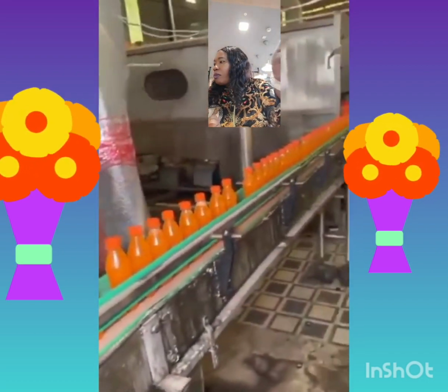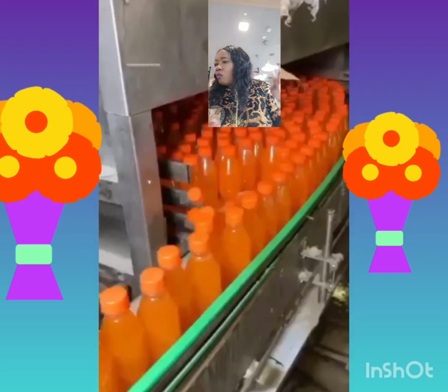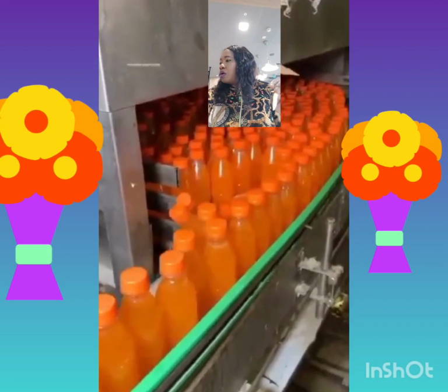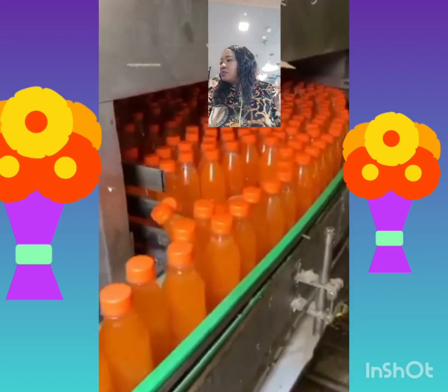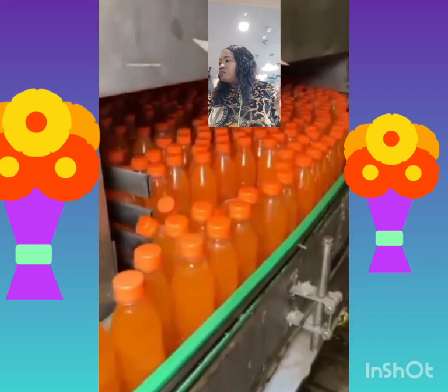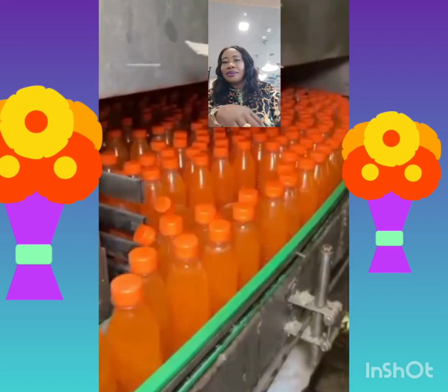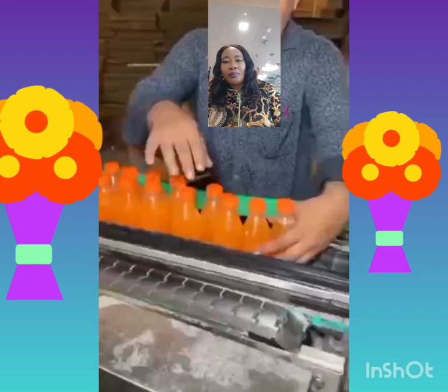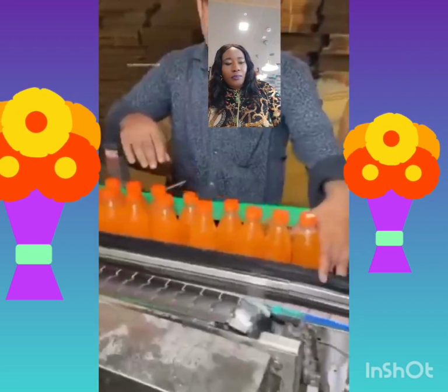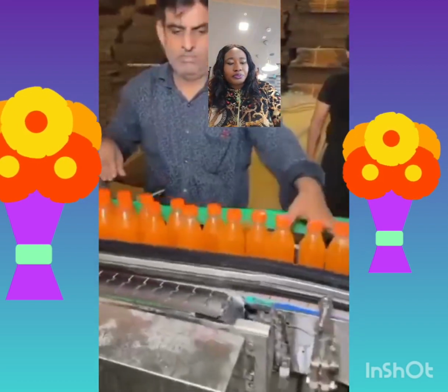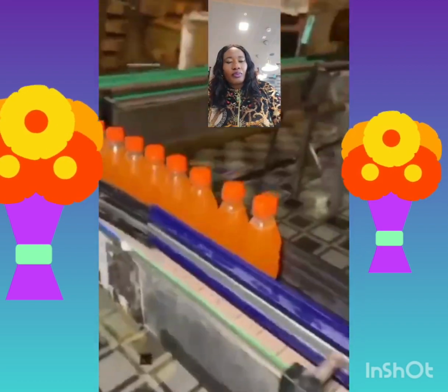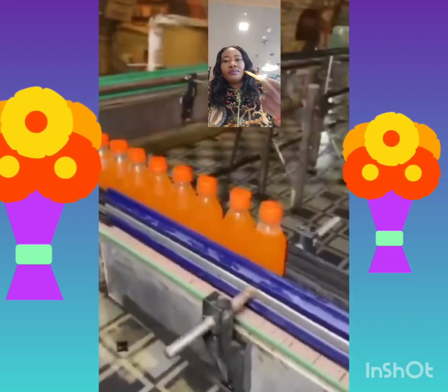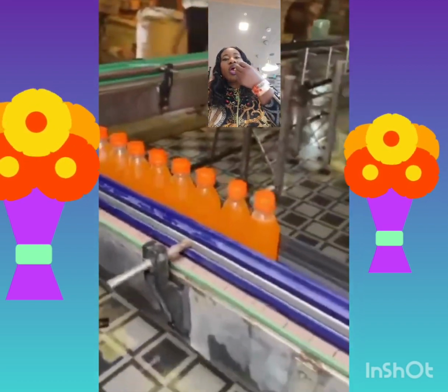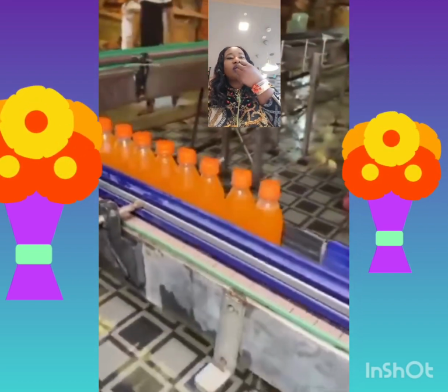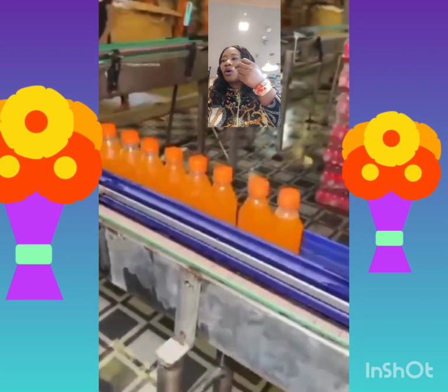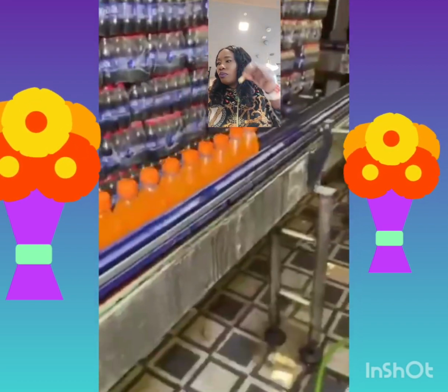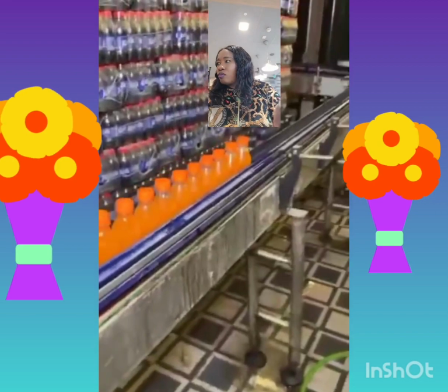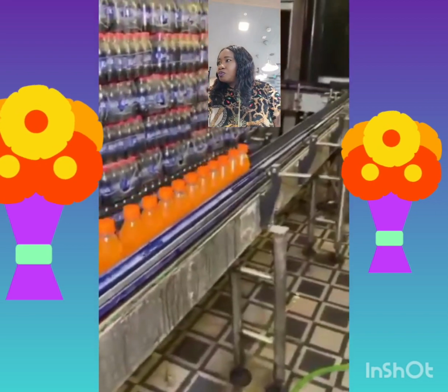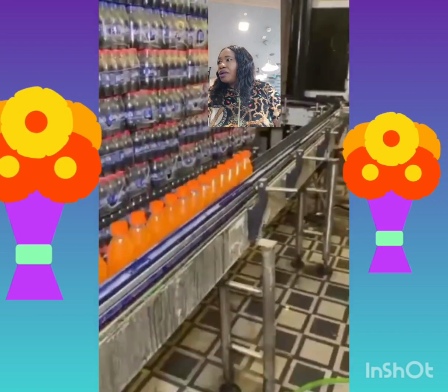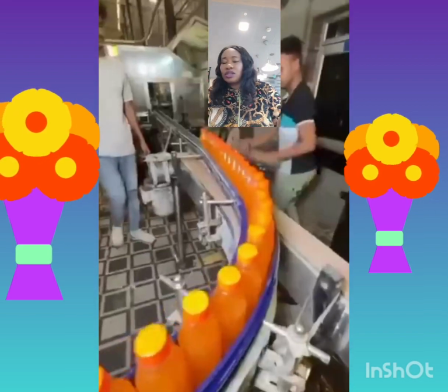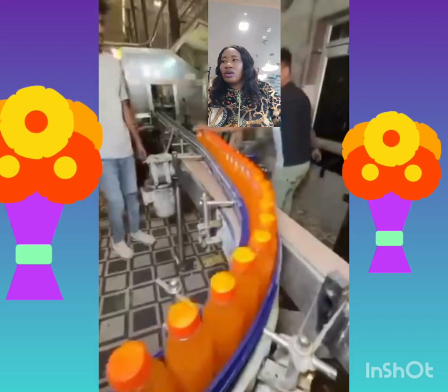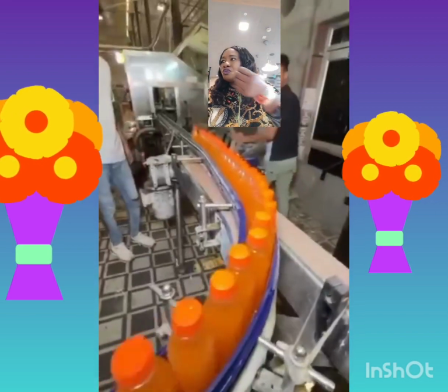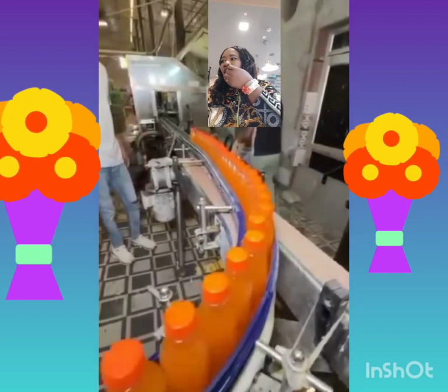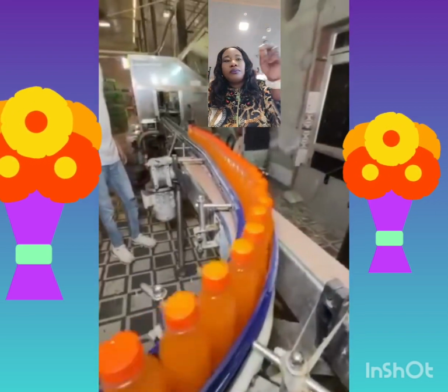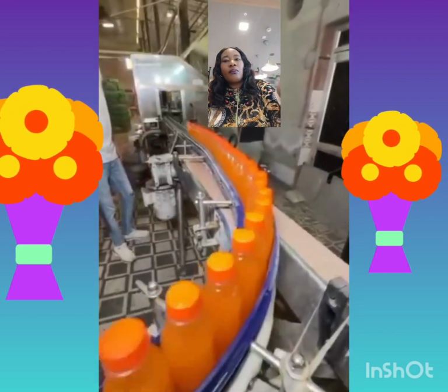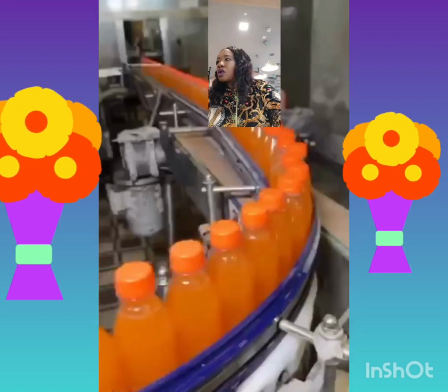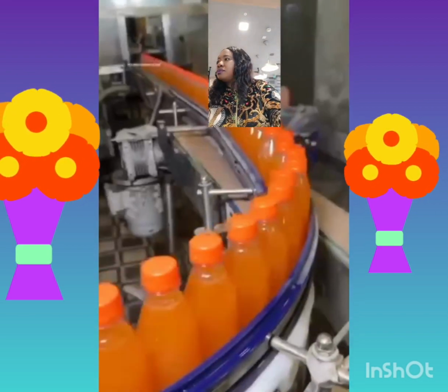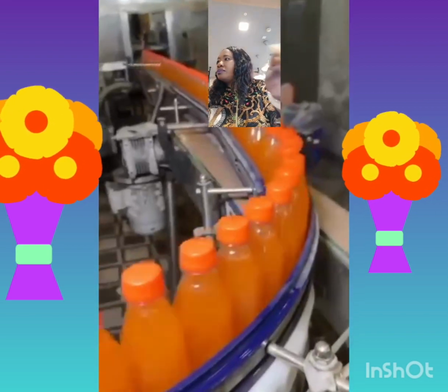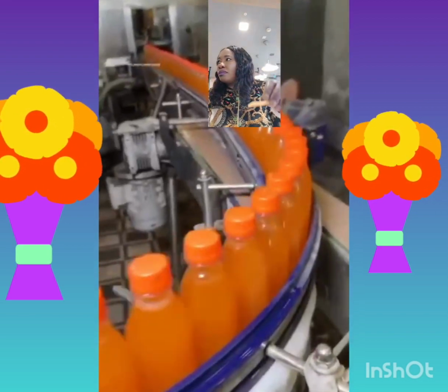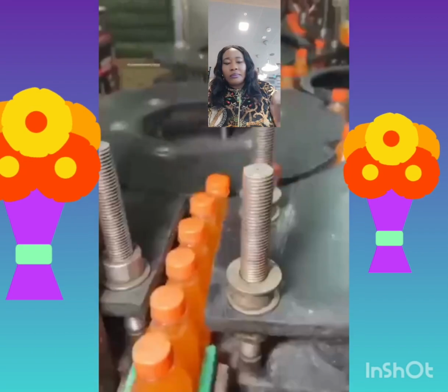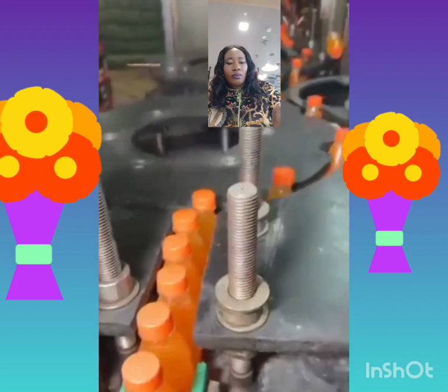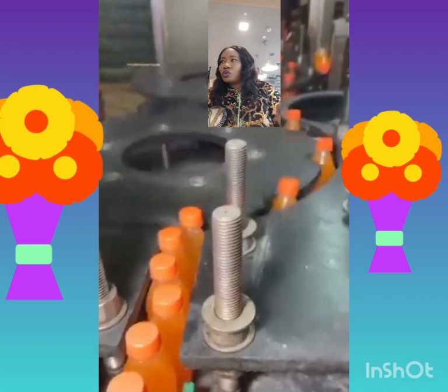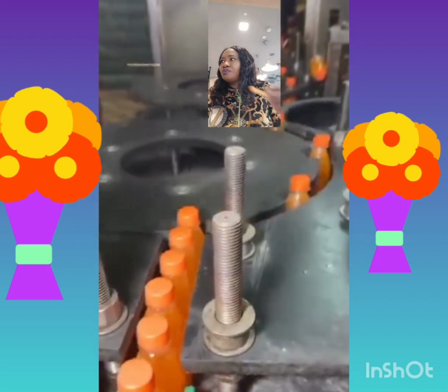They don't even wear hand gloves — no hand gloves at all. All right, just watch — make you see the process, see where these drinks pass through.